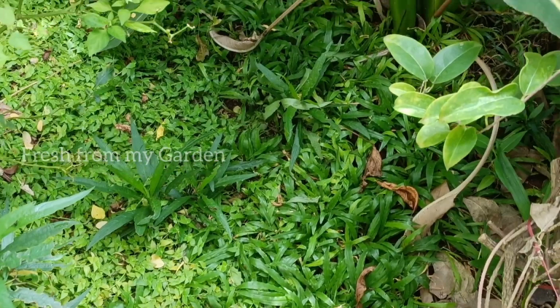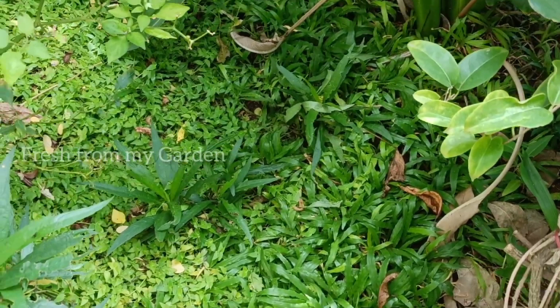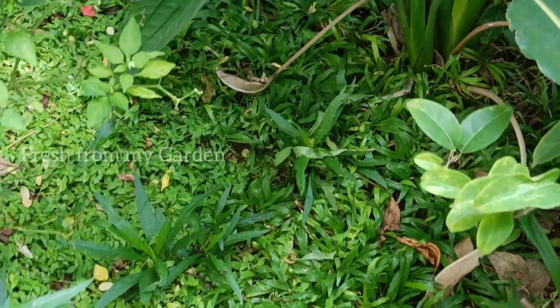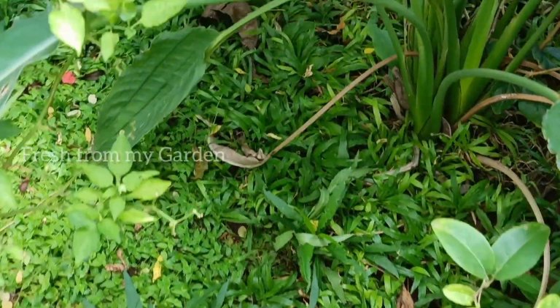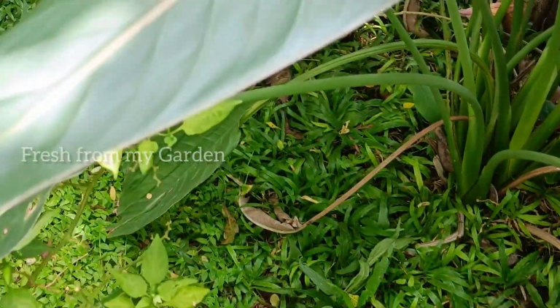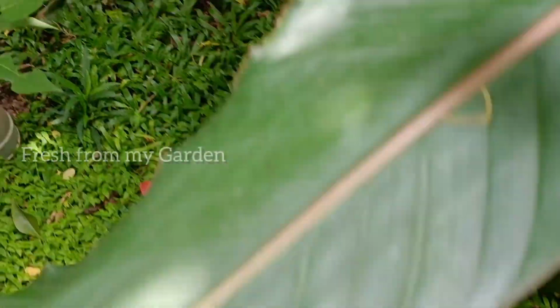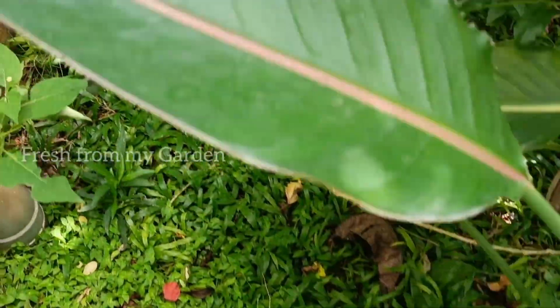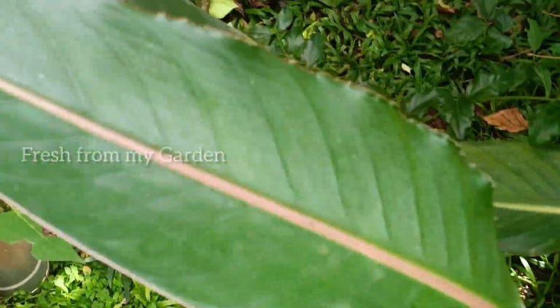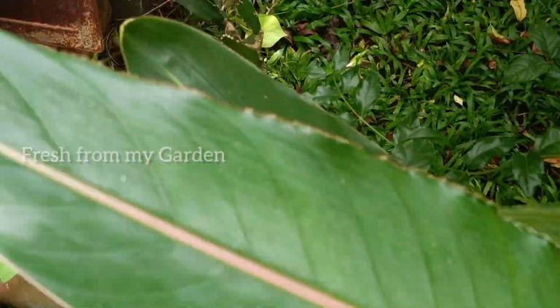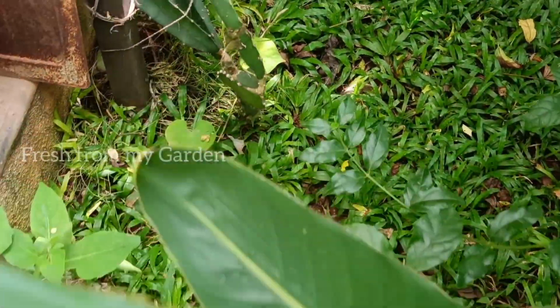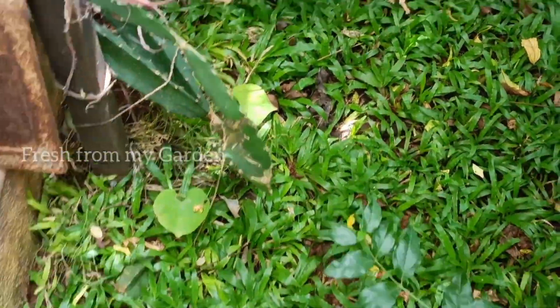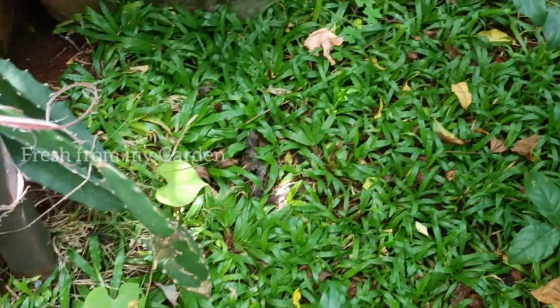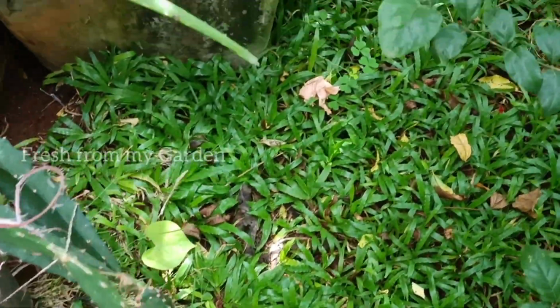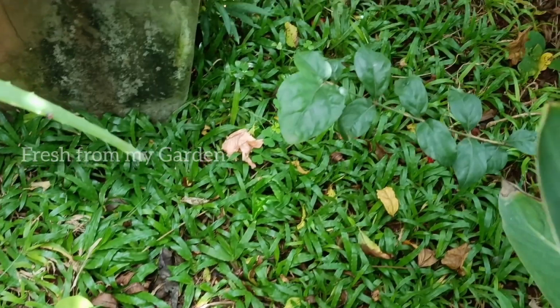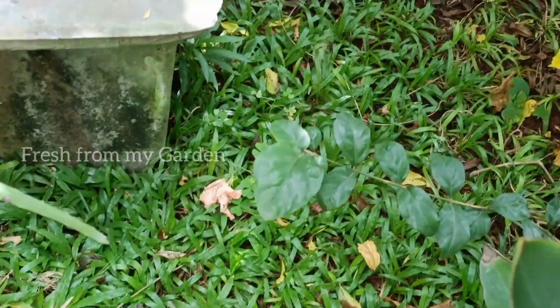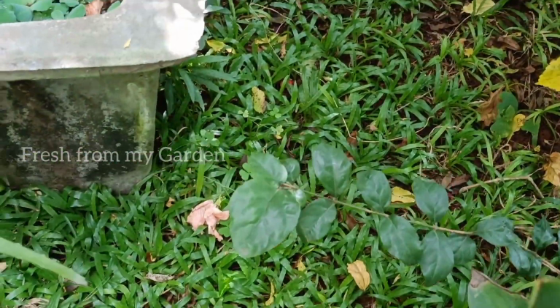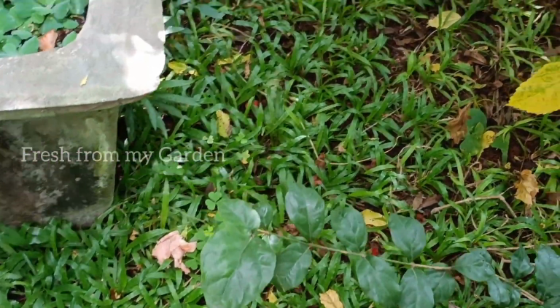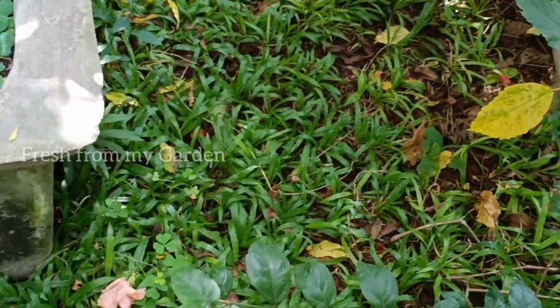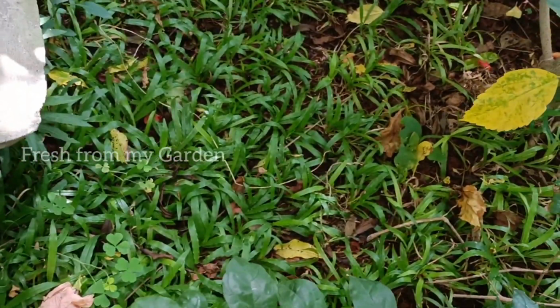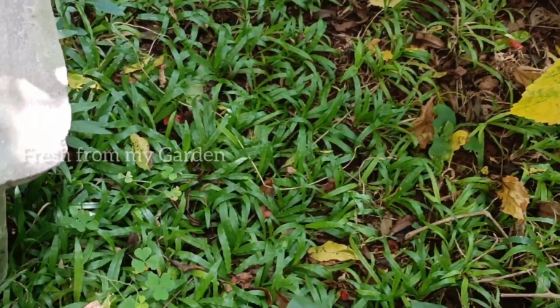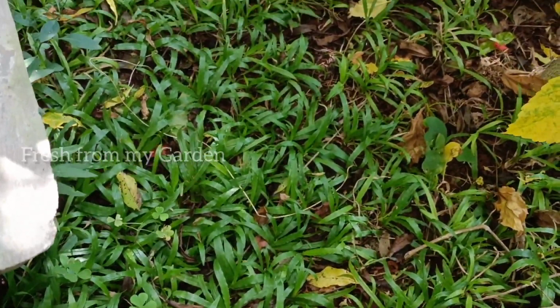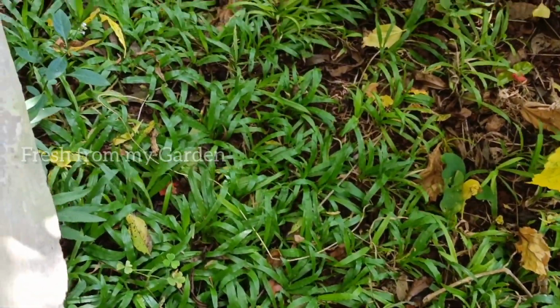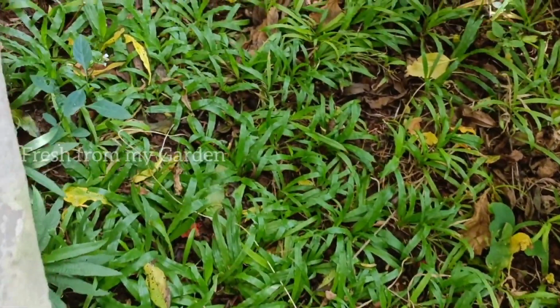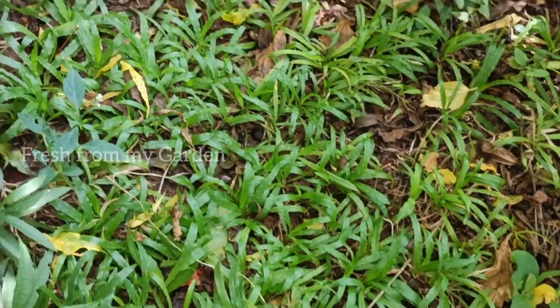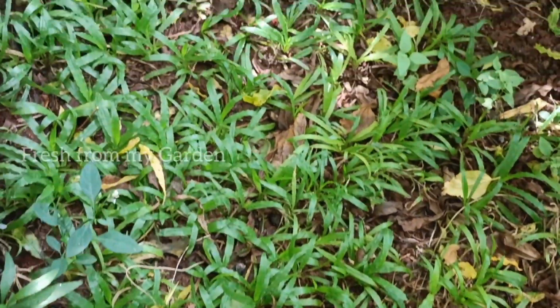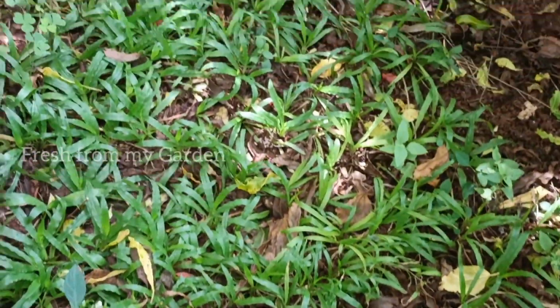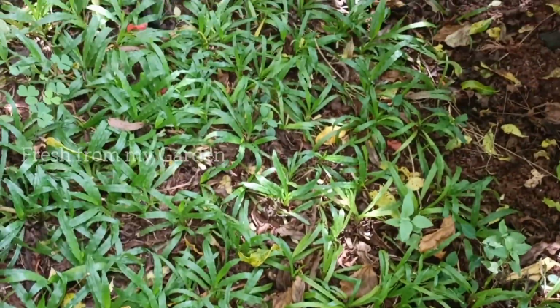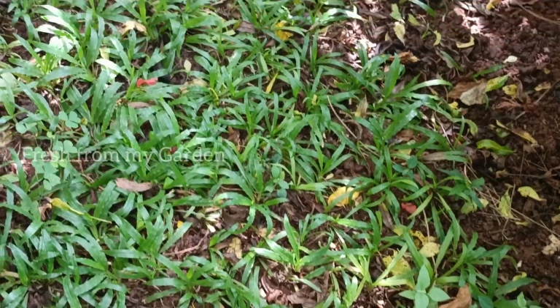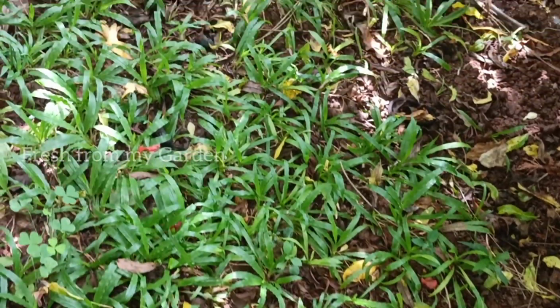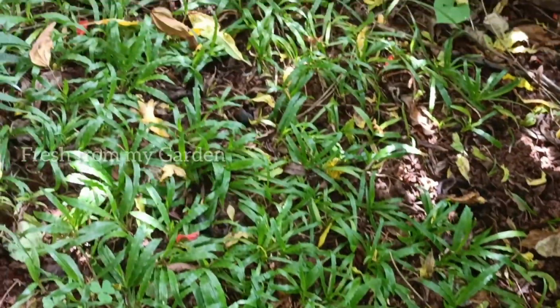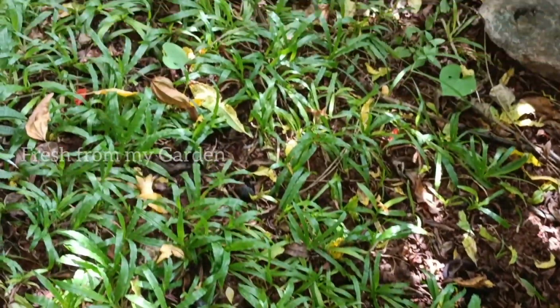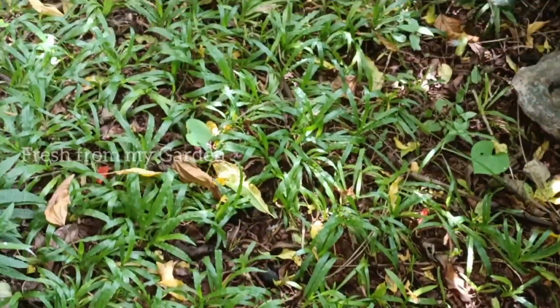The grass looked really ugly and very incomplete. We also faced a lot of termite issues on the Bermuda grass and it destroyed a lot of the lawn in our garden.